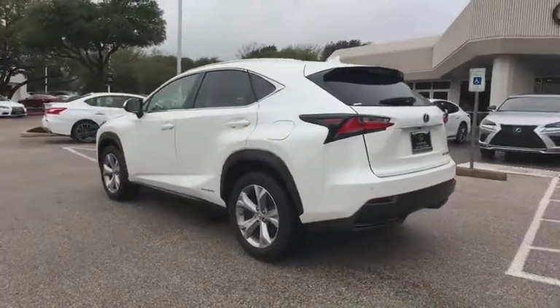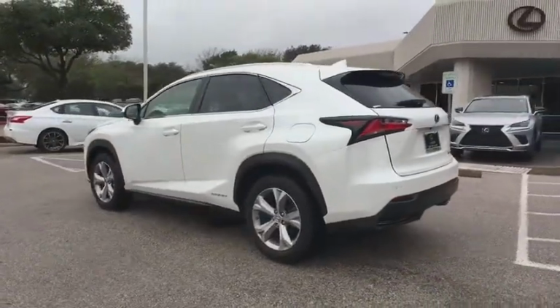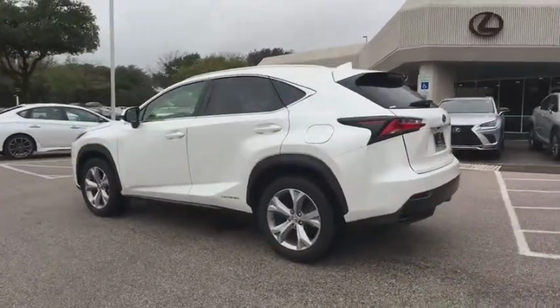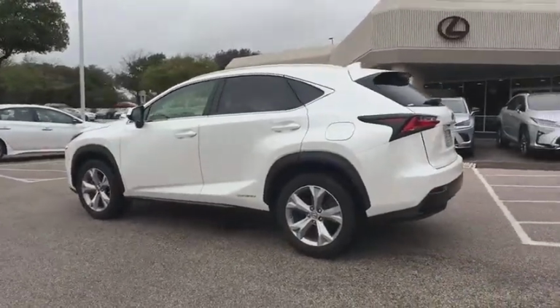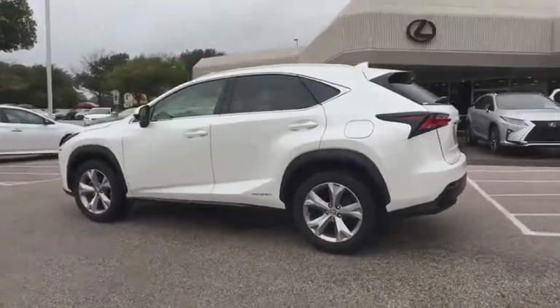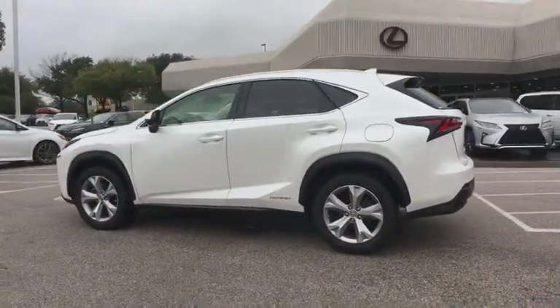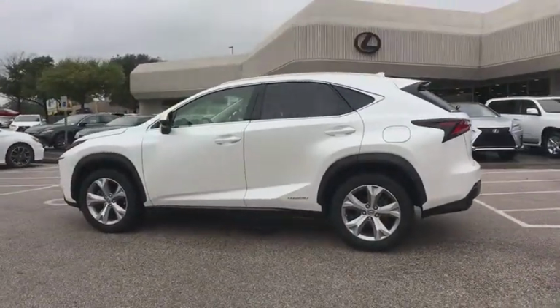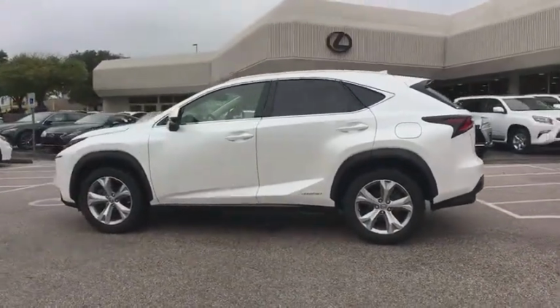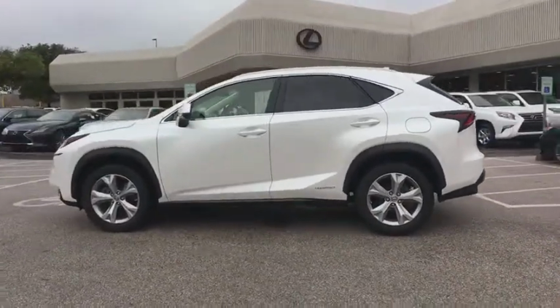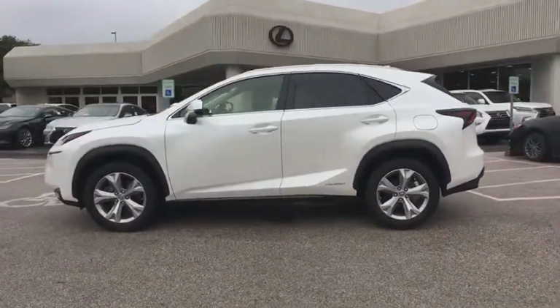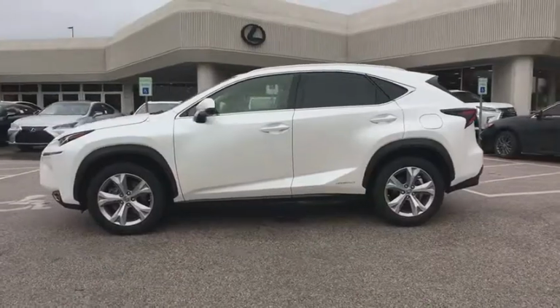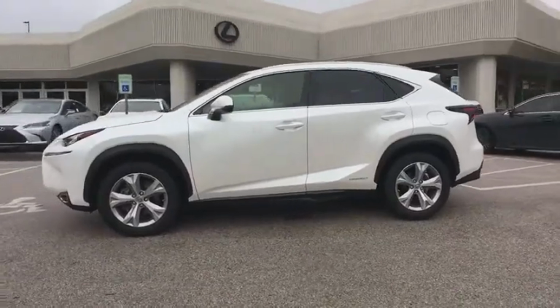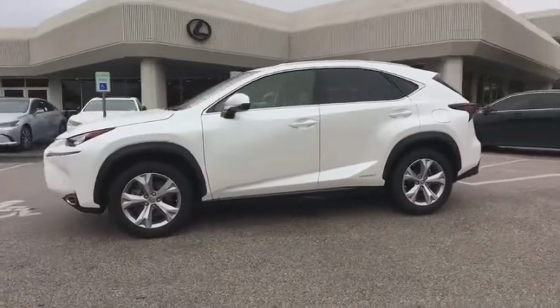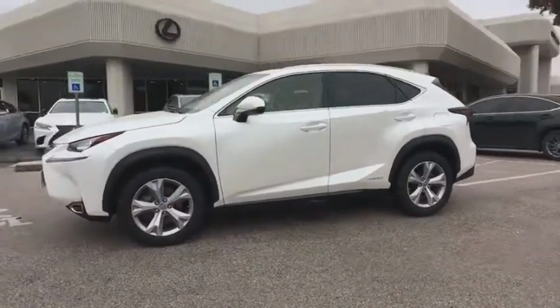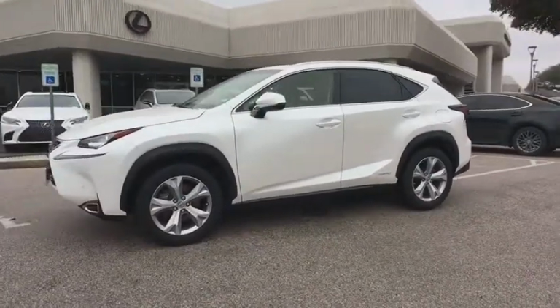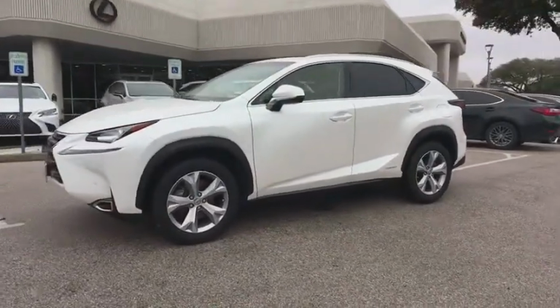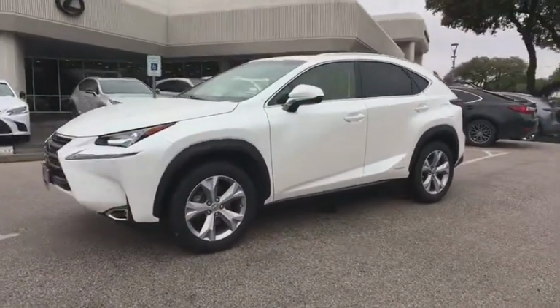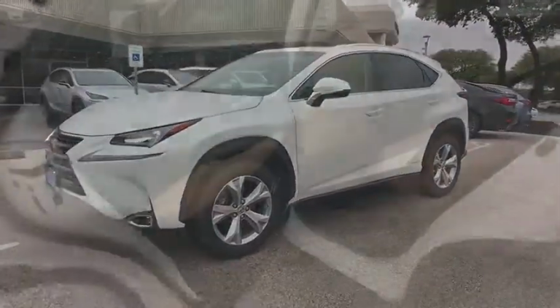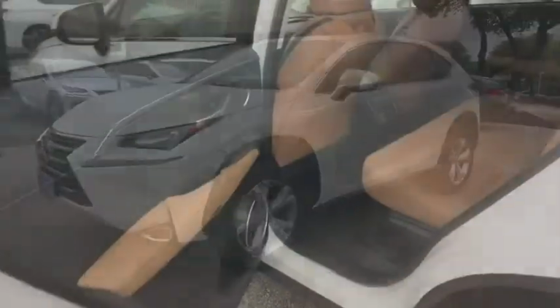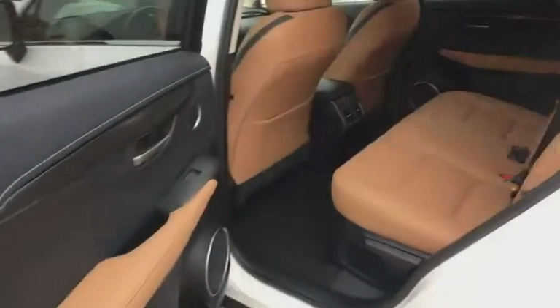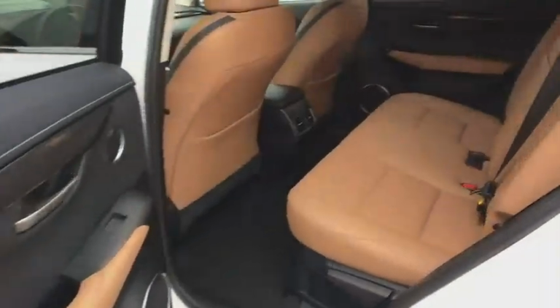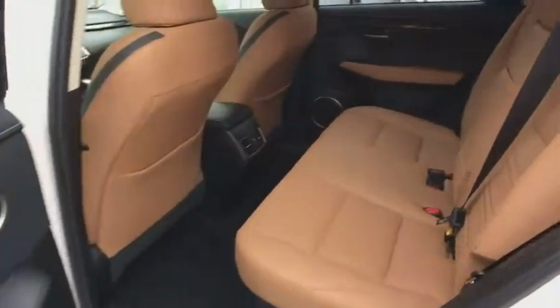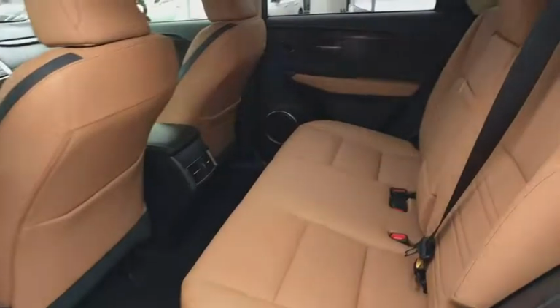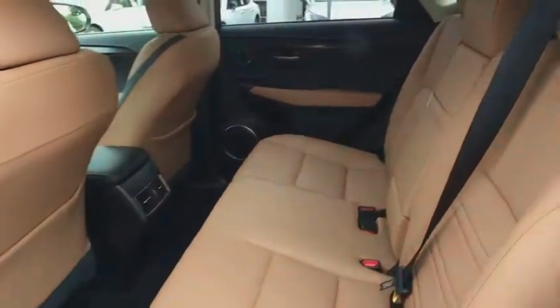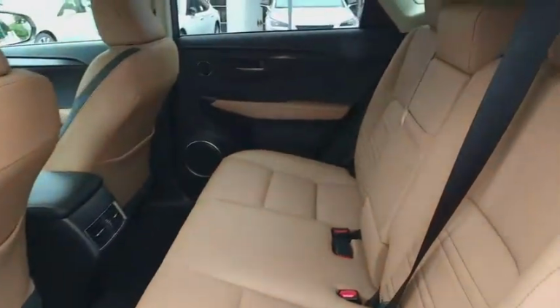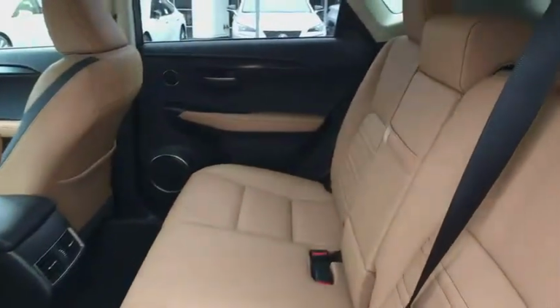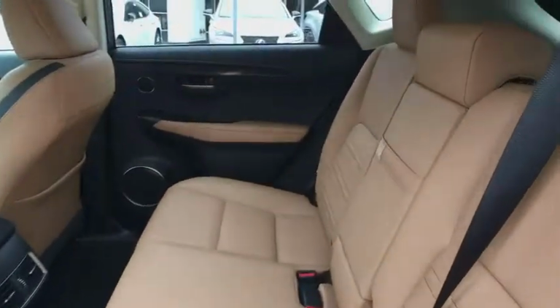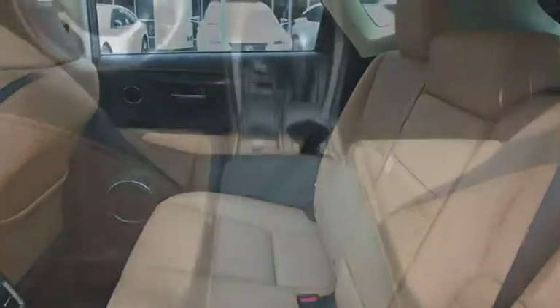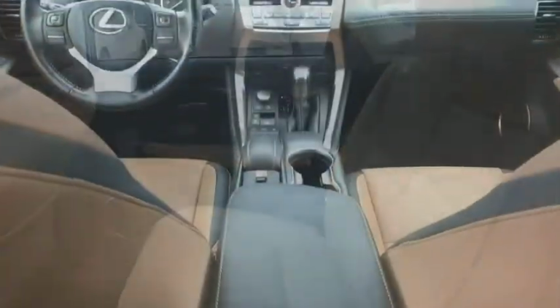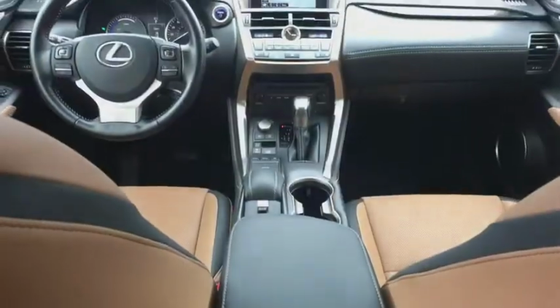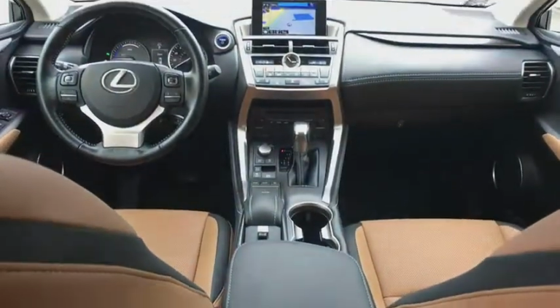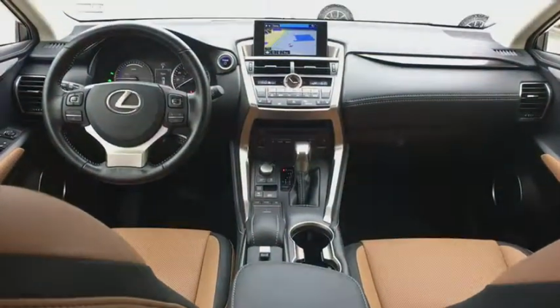This vehicle has less than 20,000 miles. Here are some of this vehicle's great options: traction control, power passenger seat, power driver's seat, keyless entry, leather-wrapped steering wheel, dual airbags, Bluetooth.